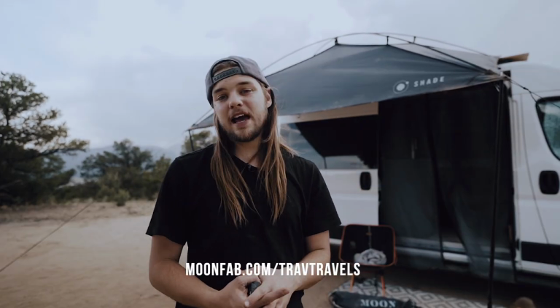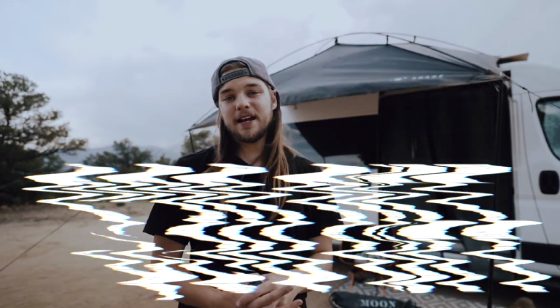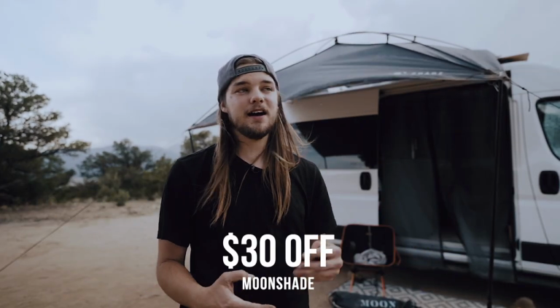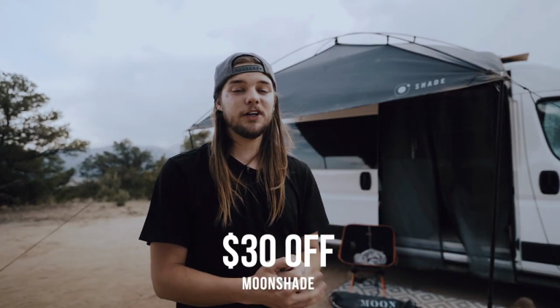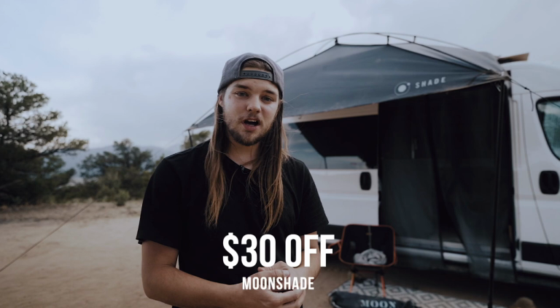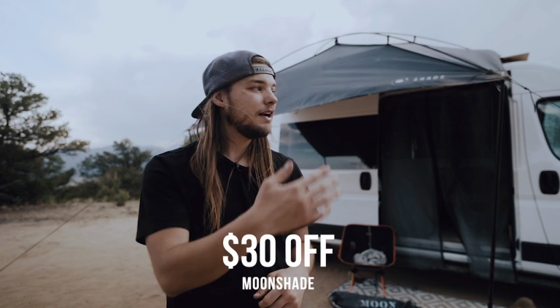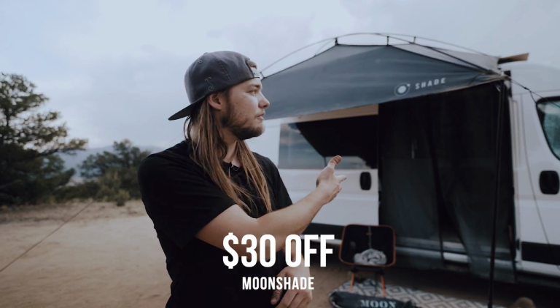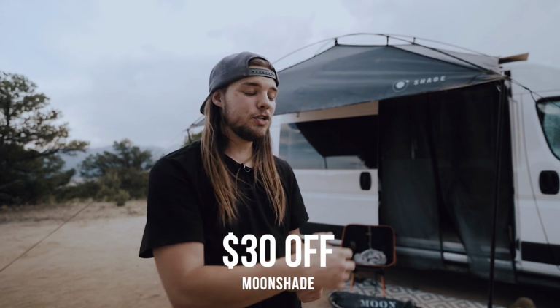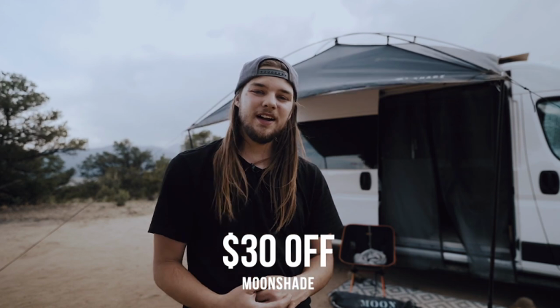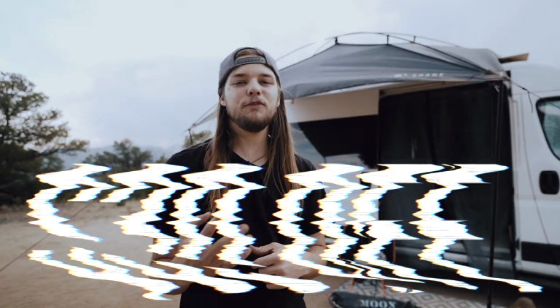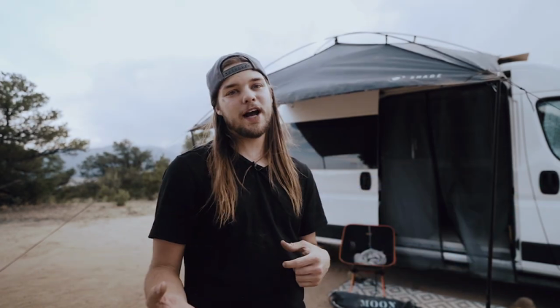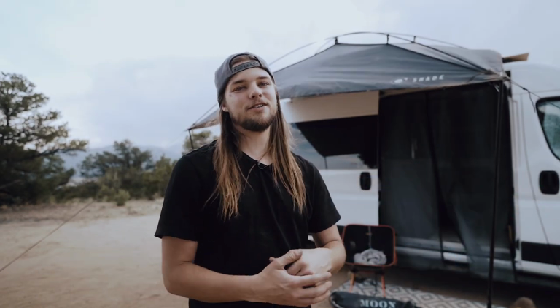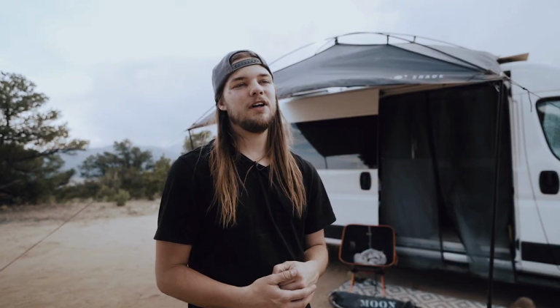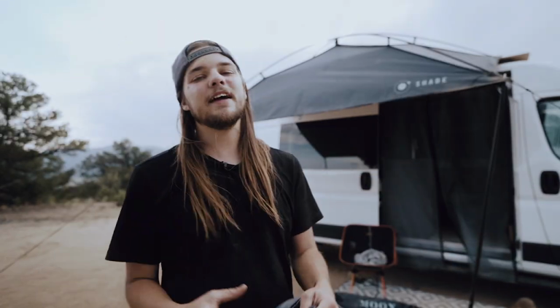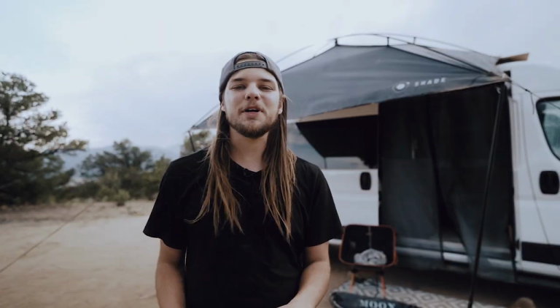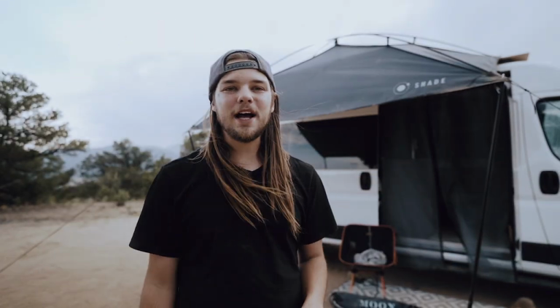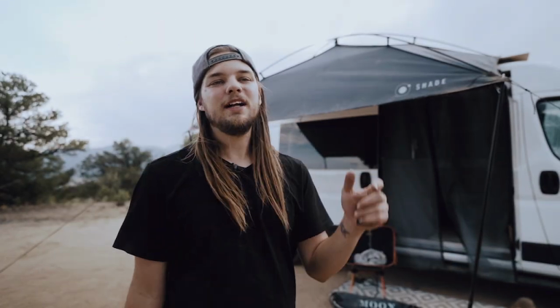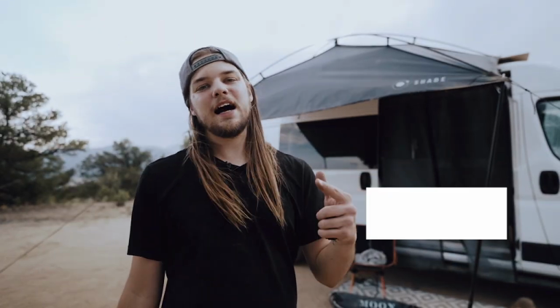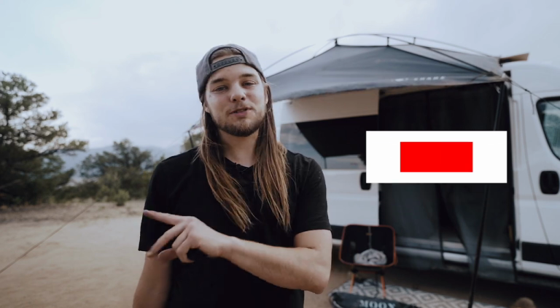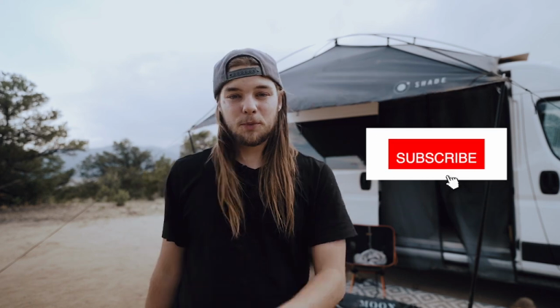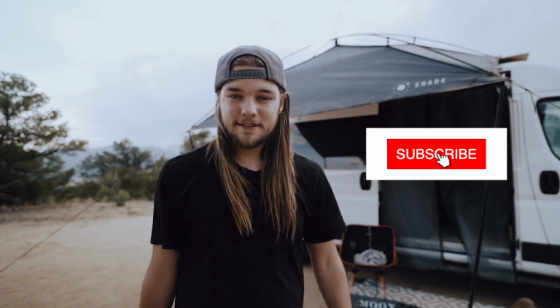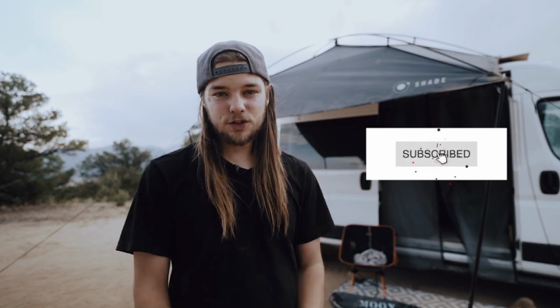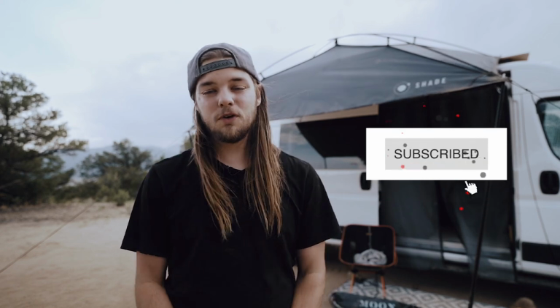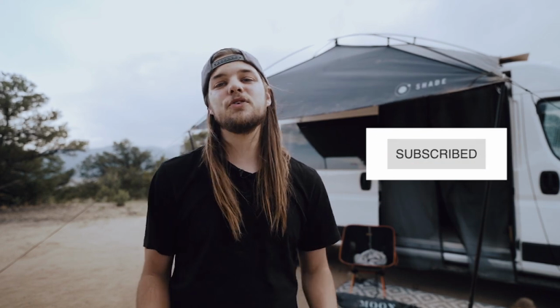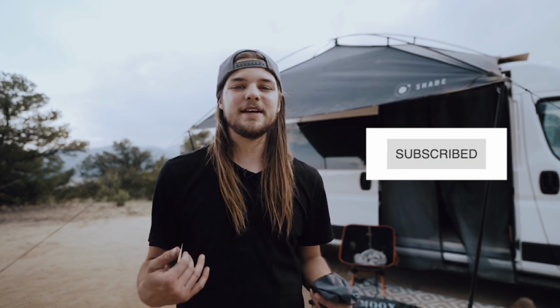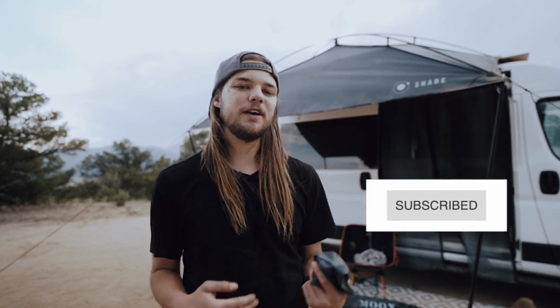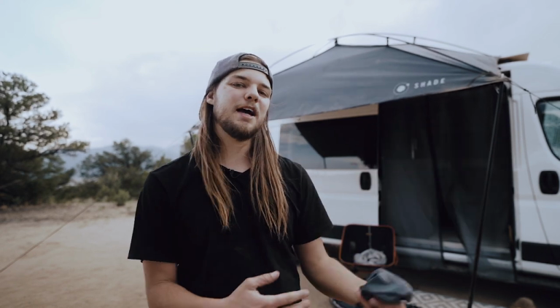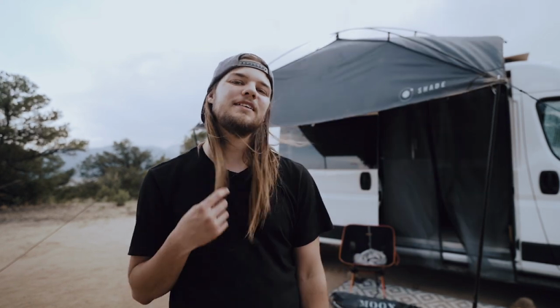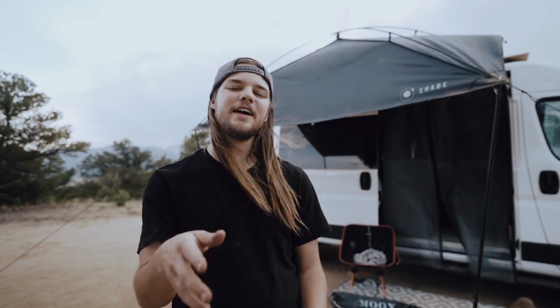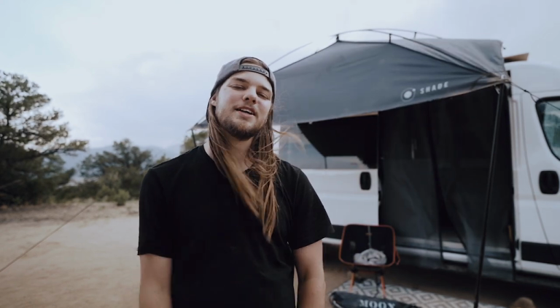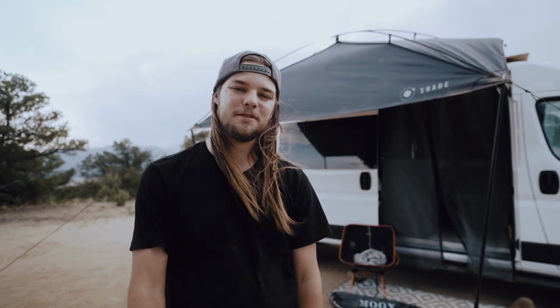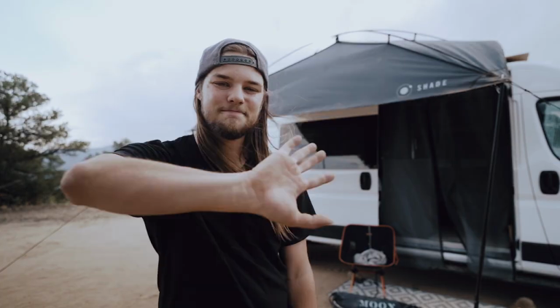I'm going to leave a link in the description box below where you can get a discounted rate — $30 off the MoonShade if you want to try it out for yourself. Thank you guys so much for watching. Subscribe for more lifestyle travel videos from myself and Sam. I'll see you guys in the next video — peace out!